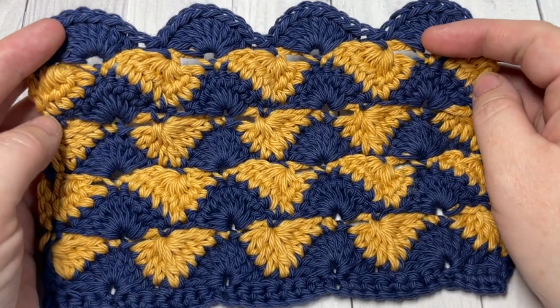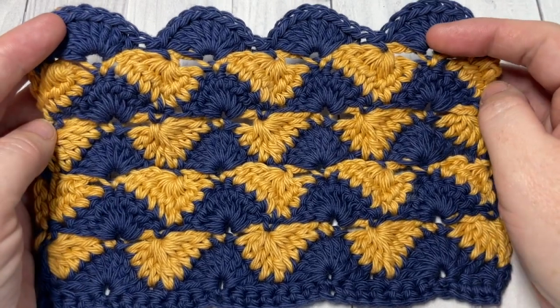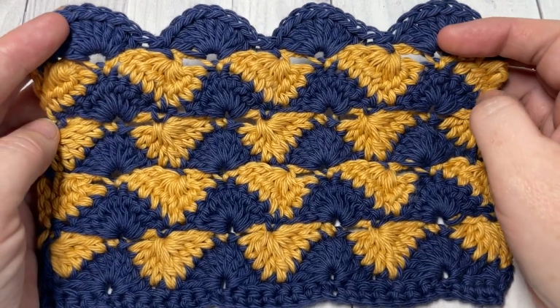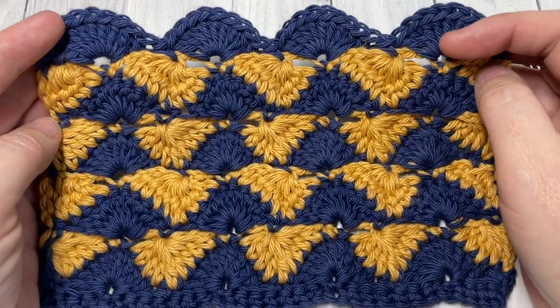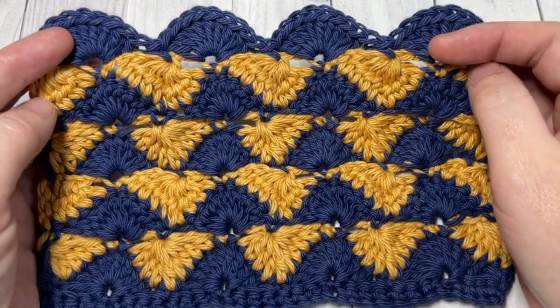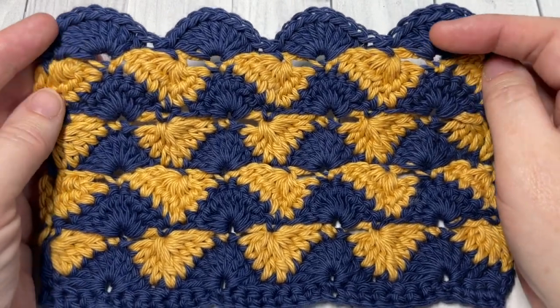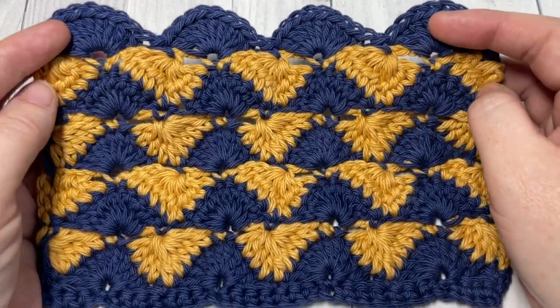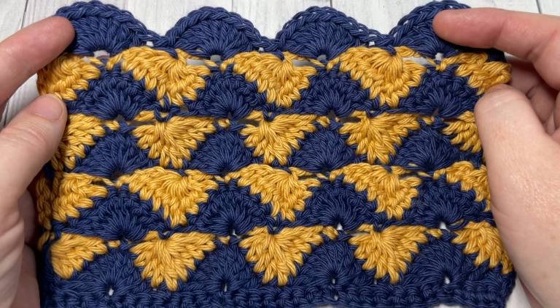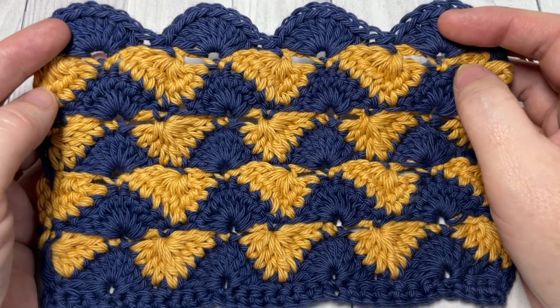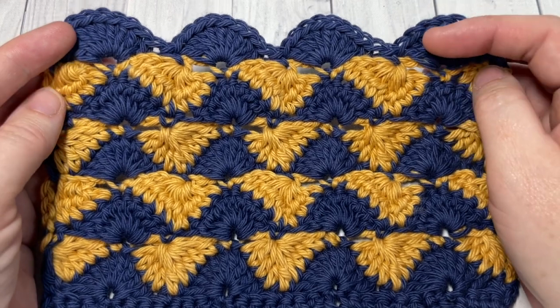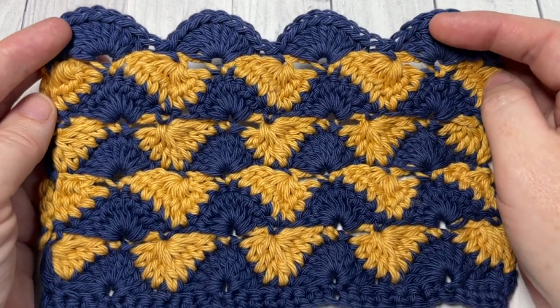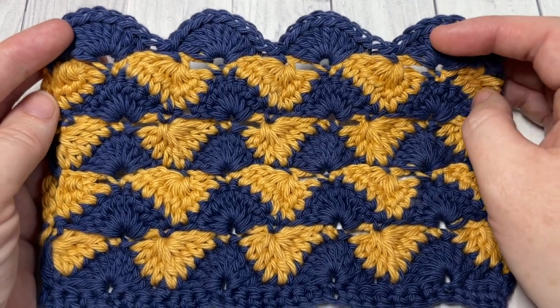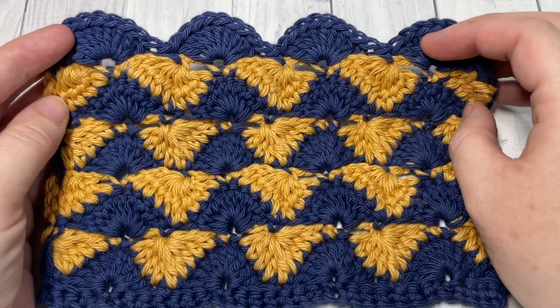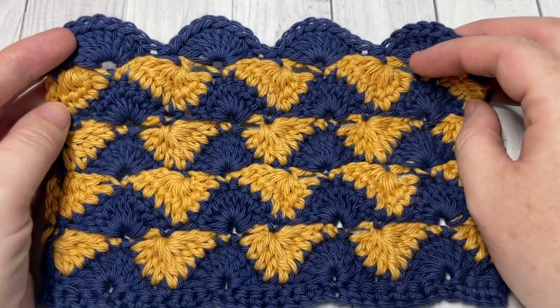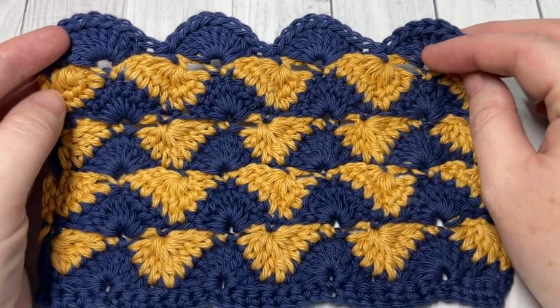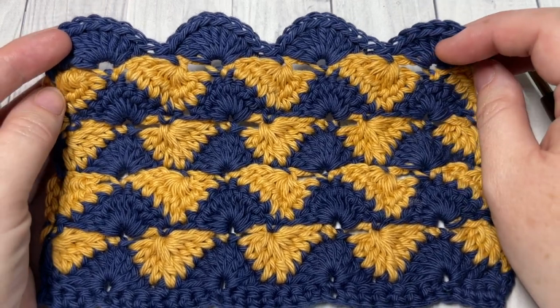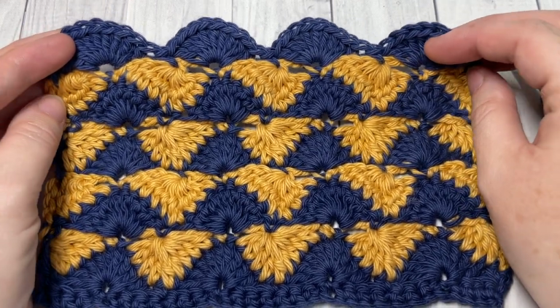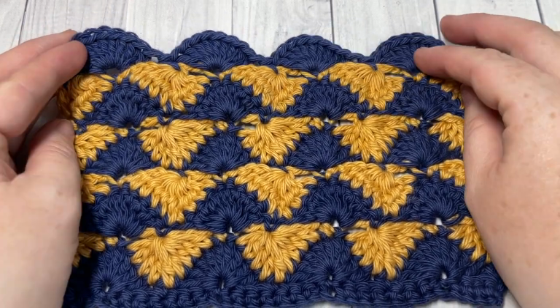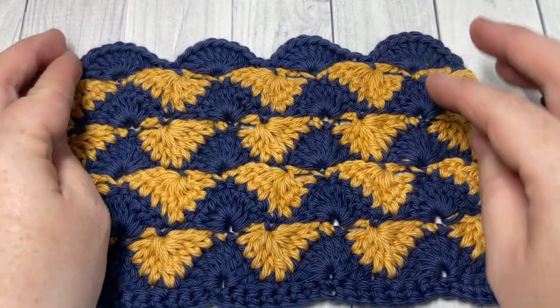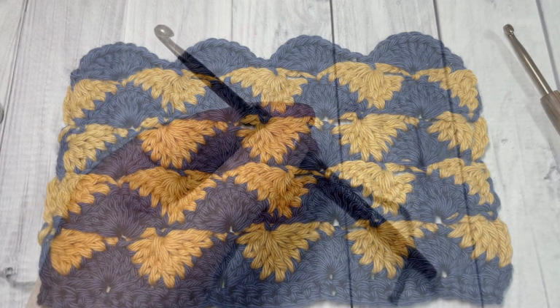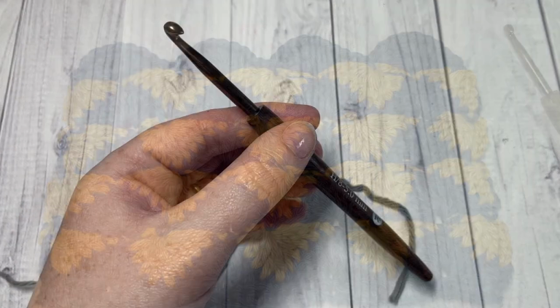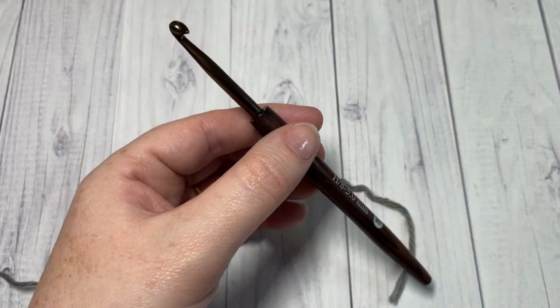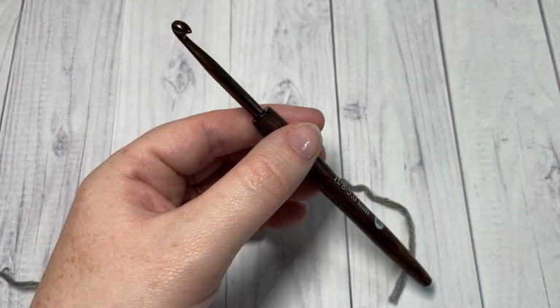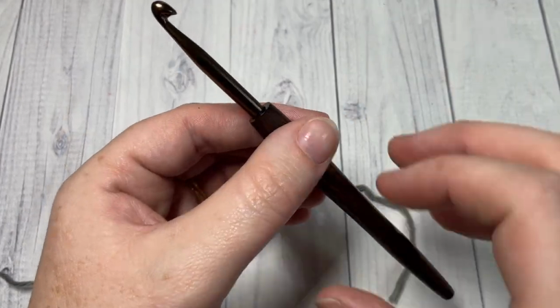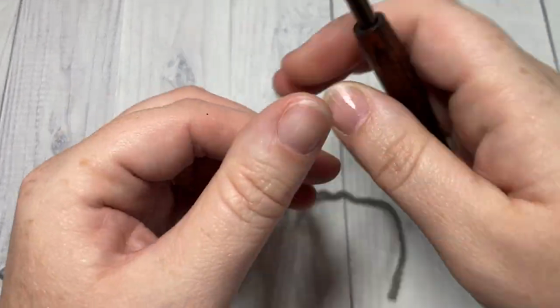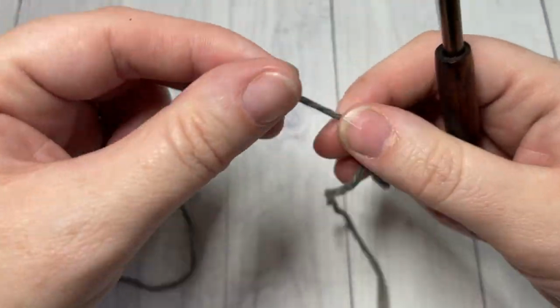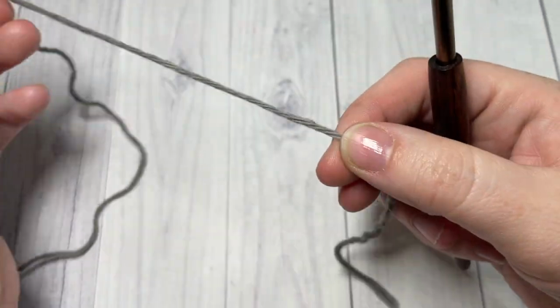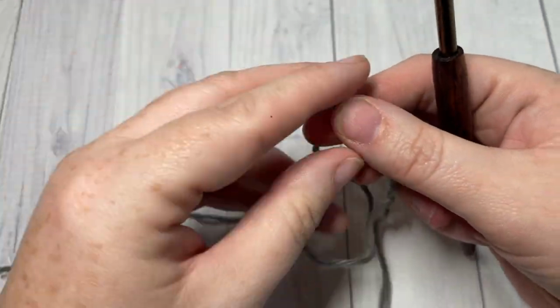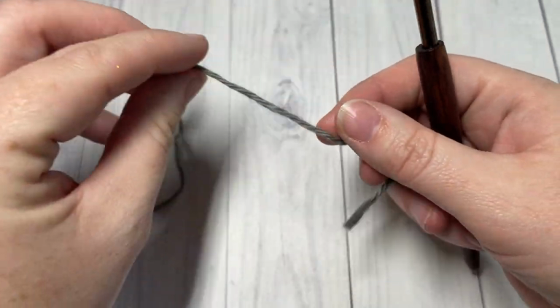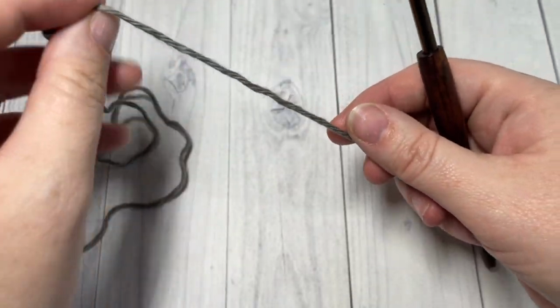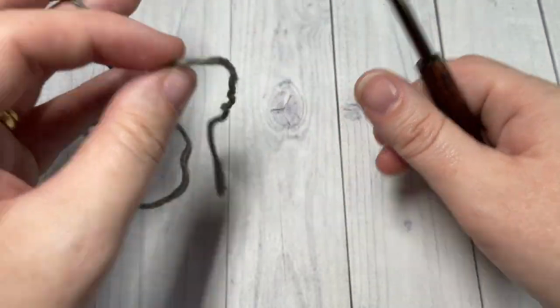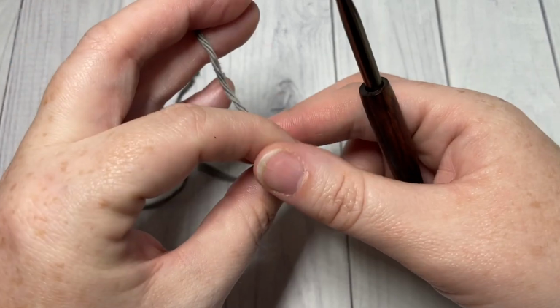Thank you so much for joining me! Say hello down in the comments and let me know how you would use this stitch in a crochet project. Let's get started! Our pattern today, the summer shells, is worked in rows.